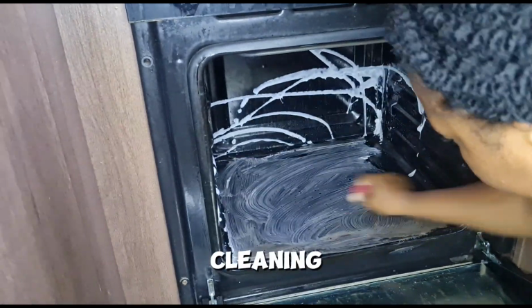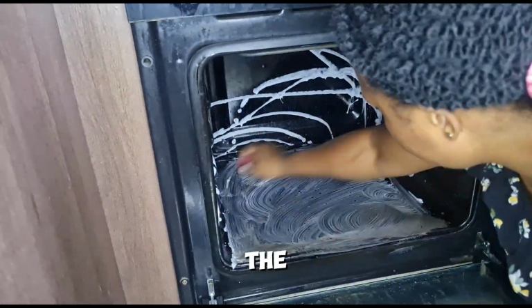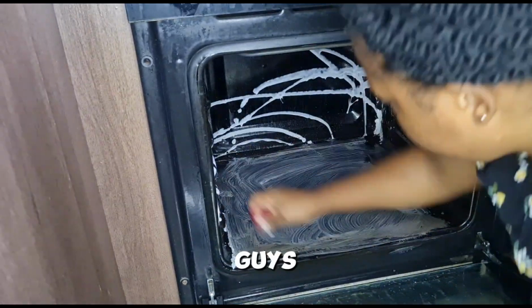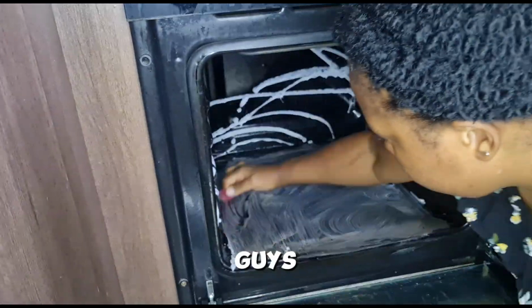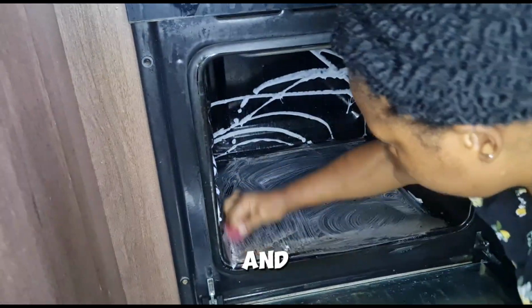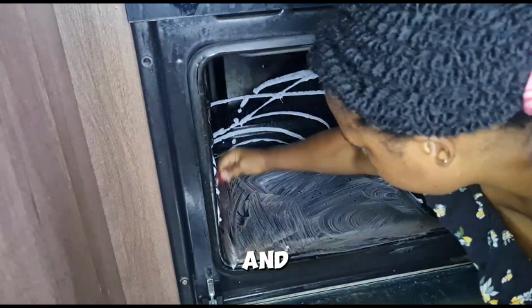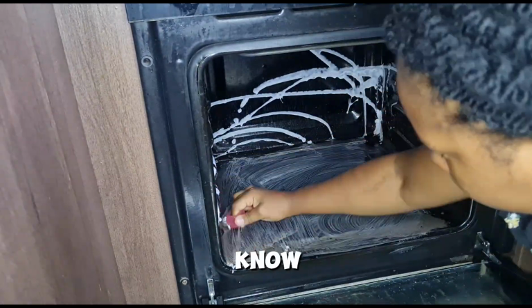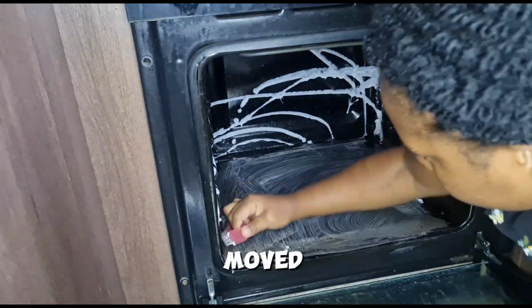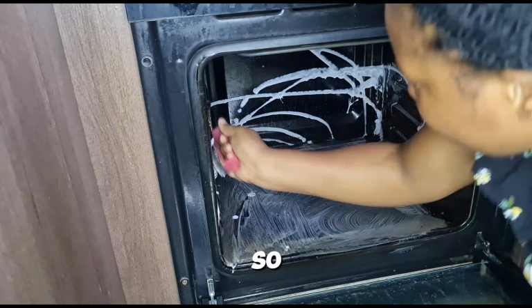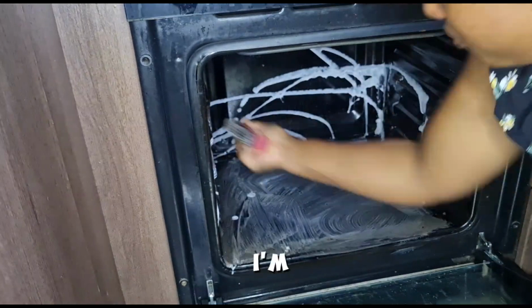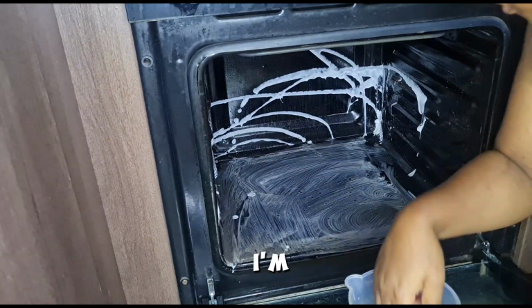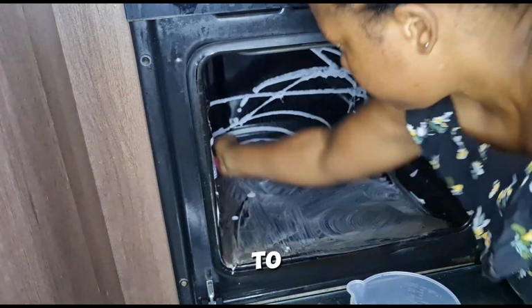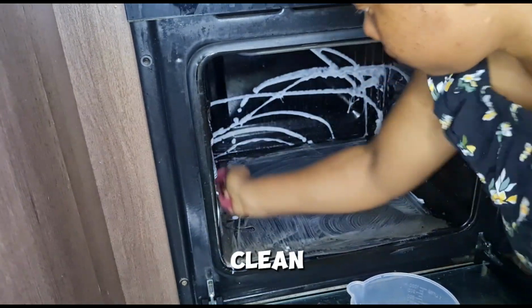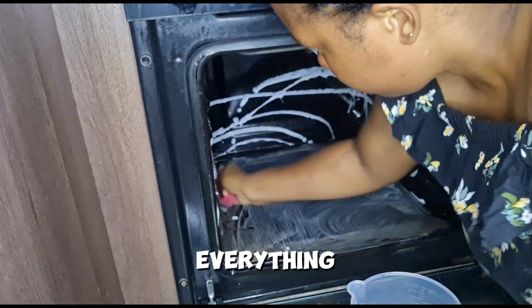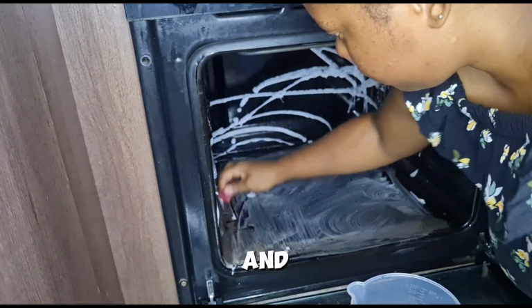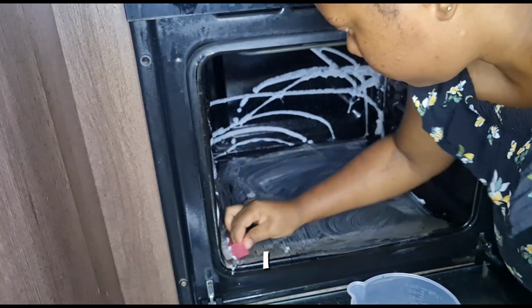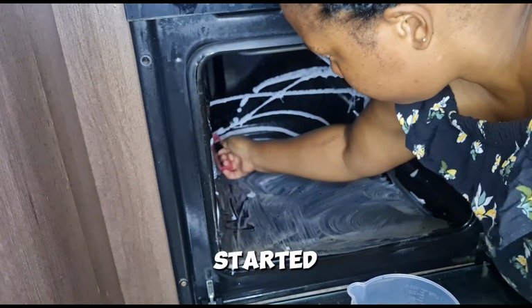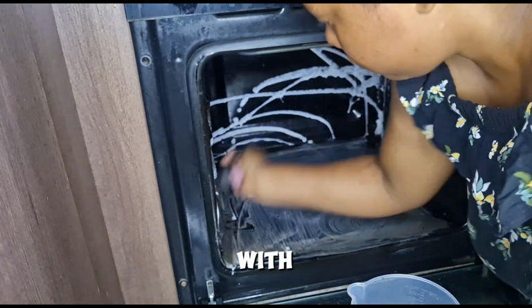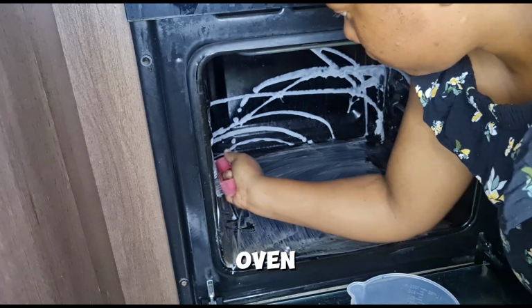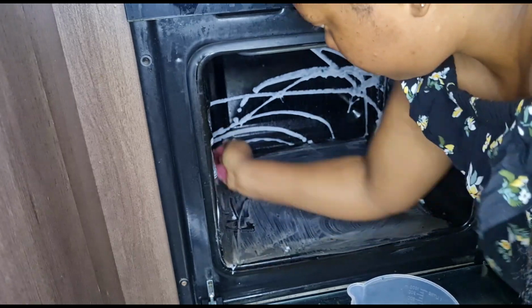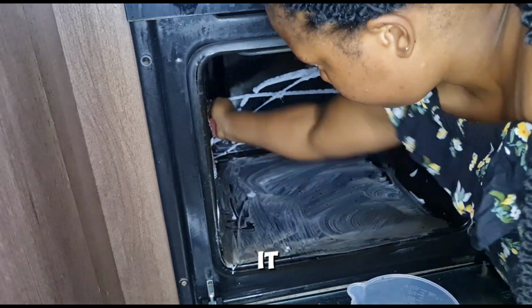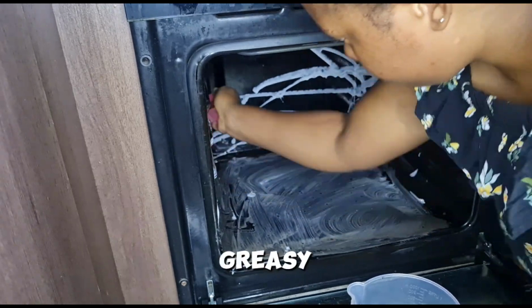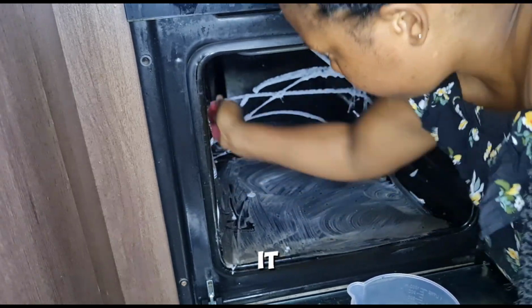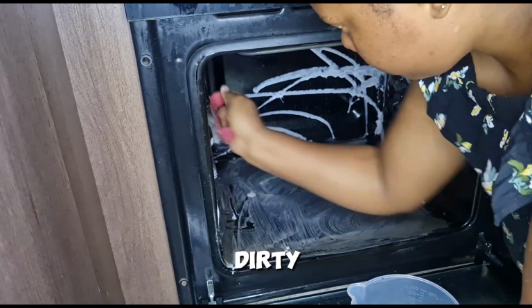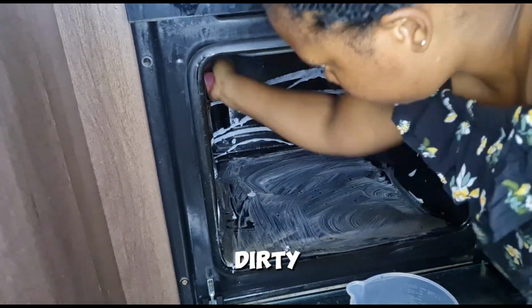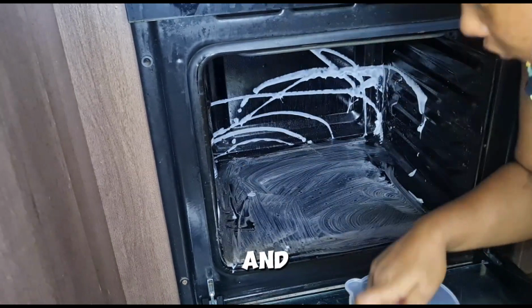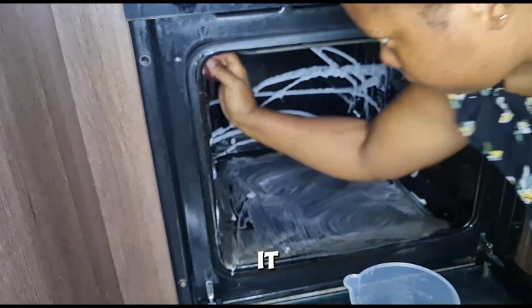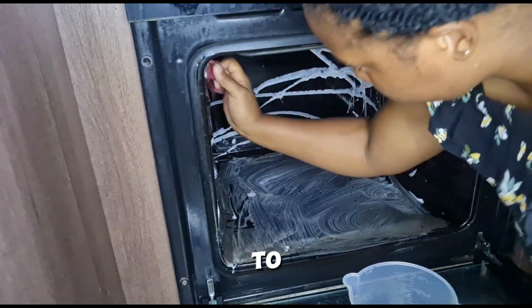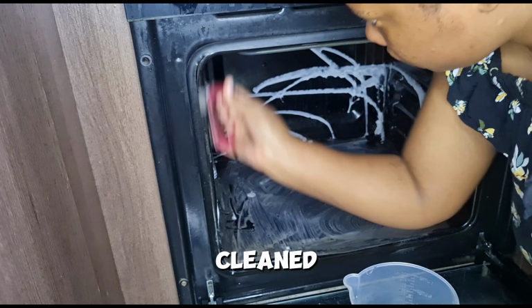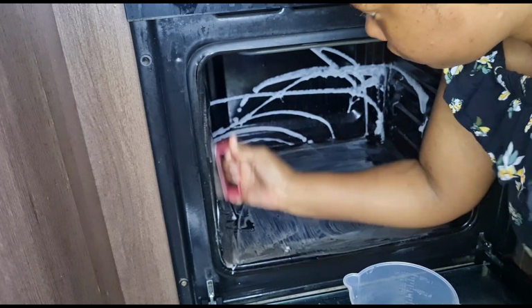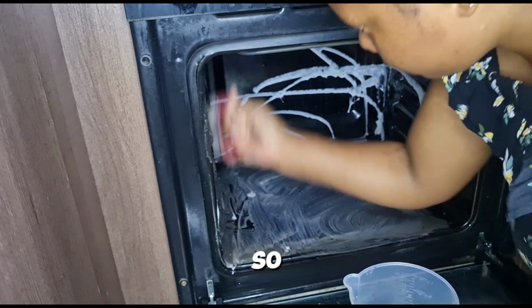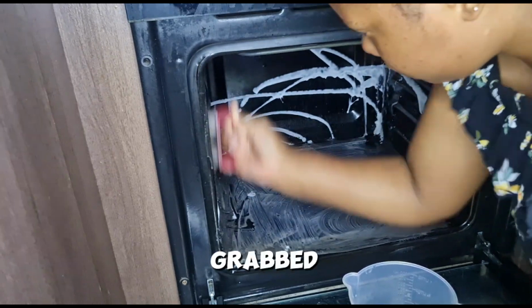In today's video we are cleaning the oven. As you know, I've moved, so I'm starting to deep clean everything, and I started with this oven. It was greasy, it was dirty, and so it had to be cleaned.